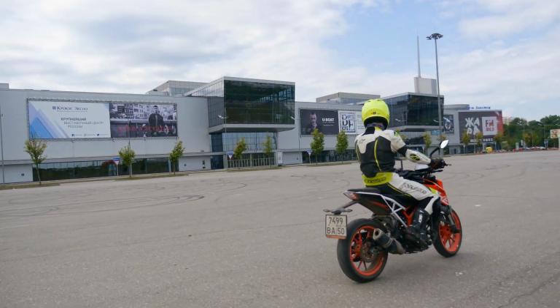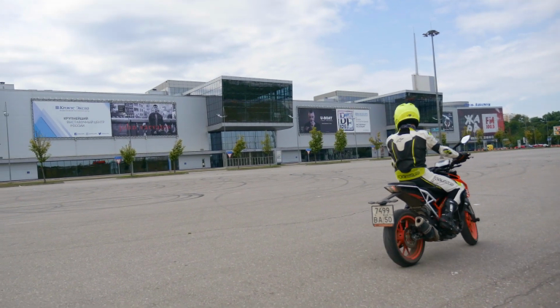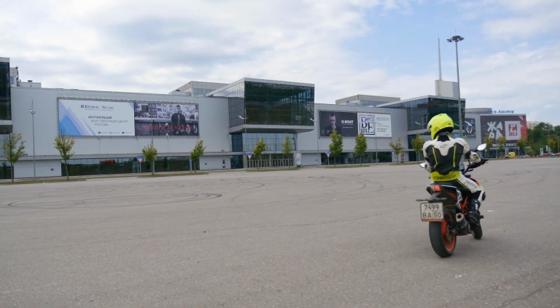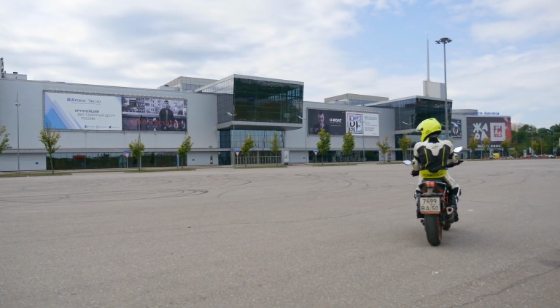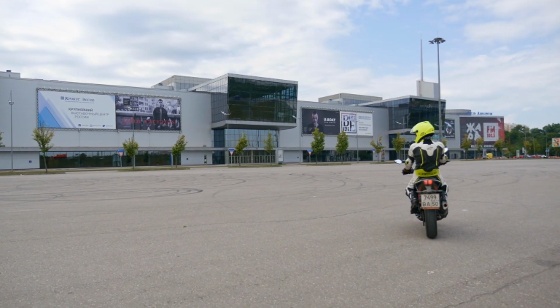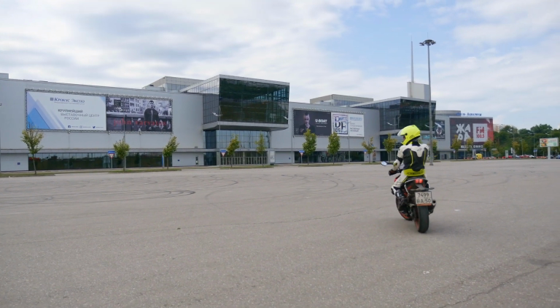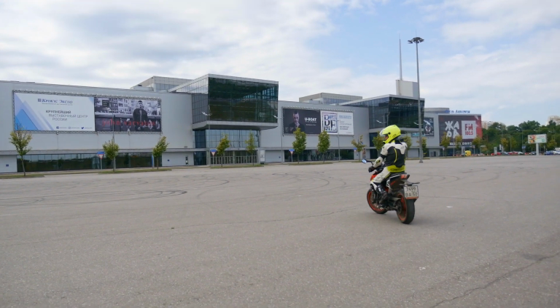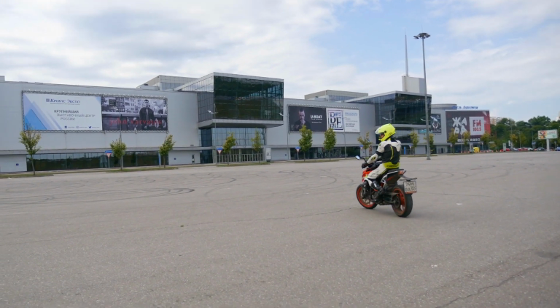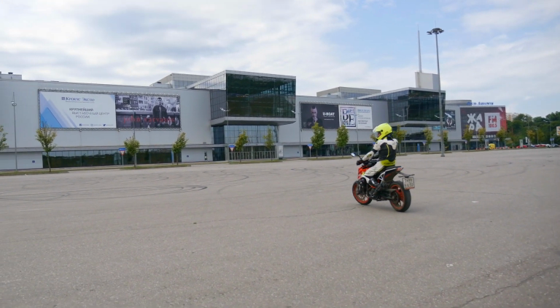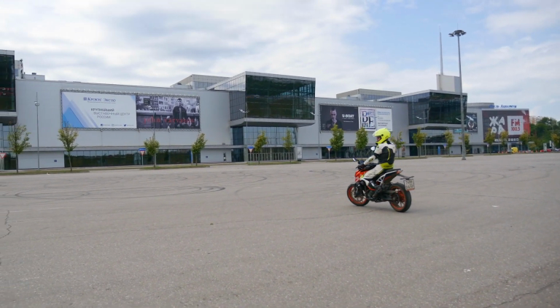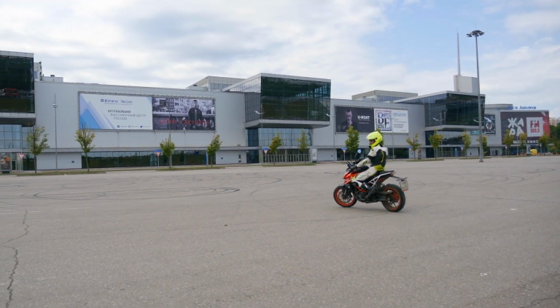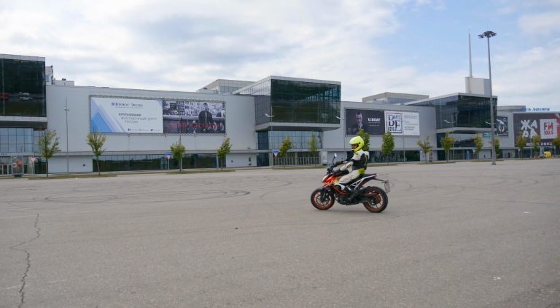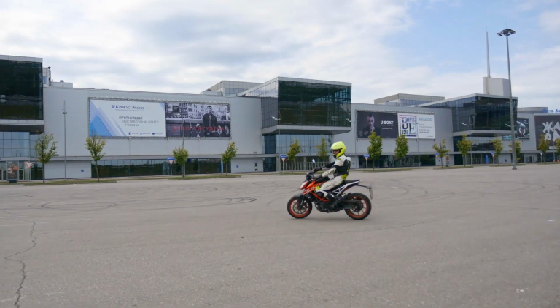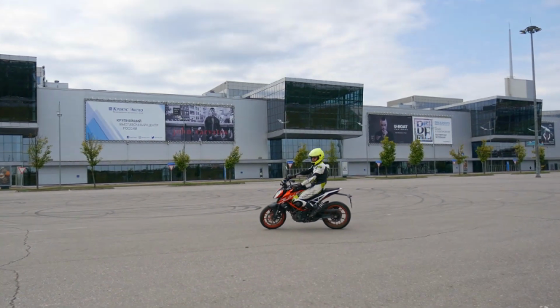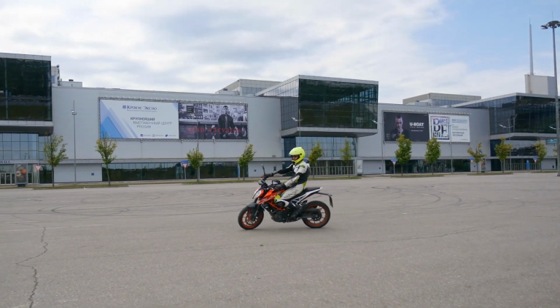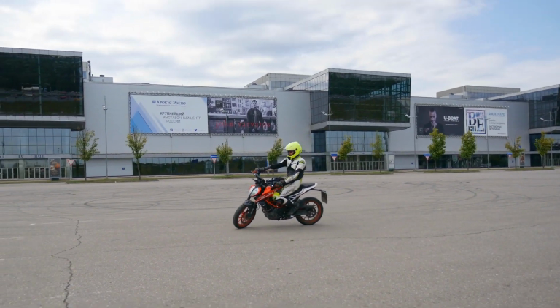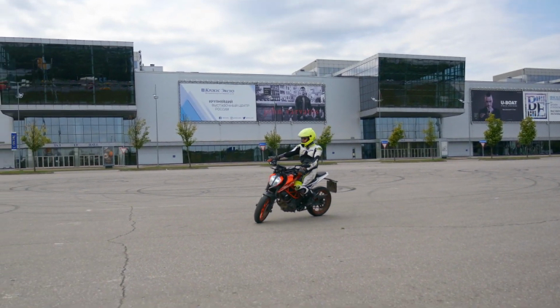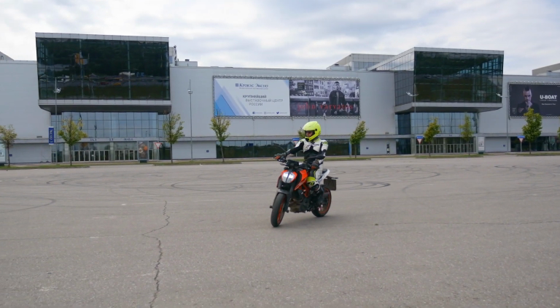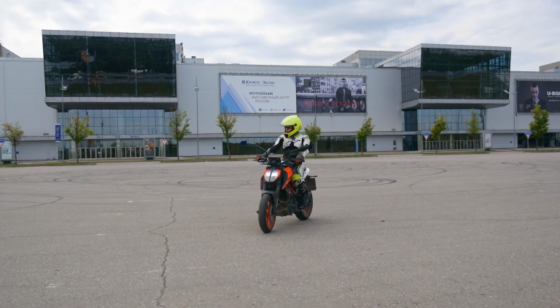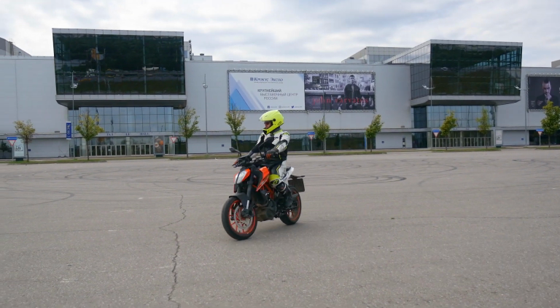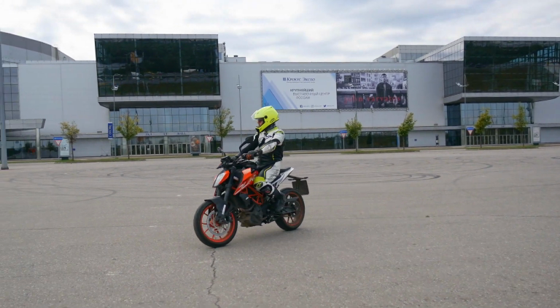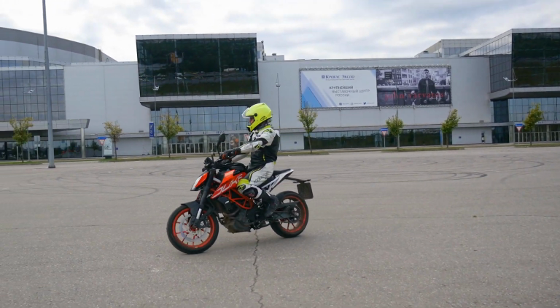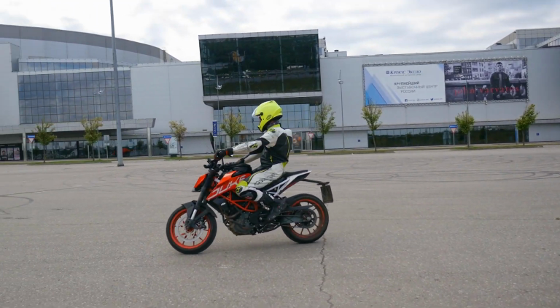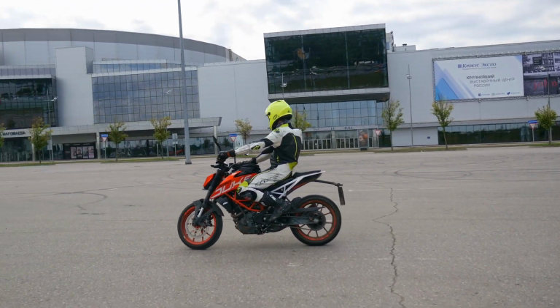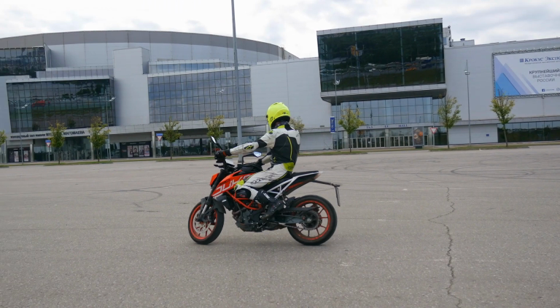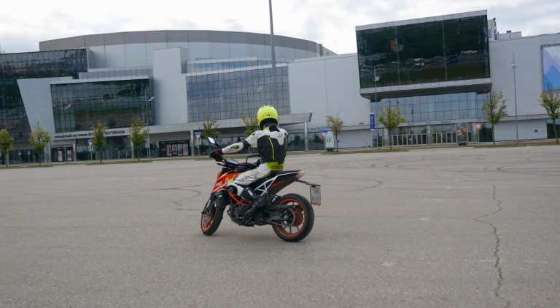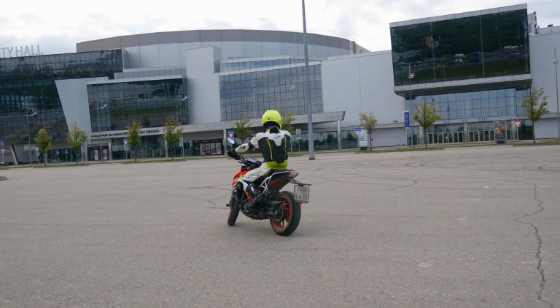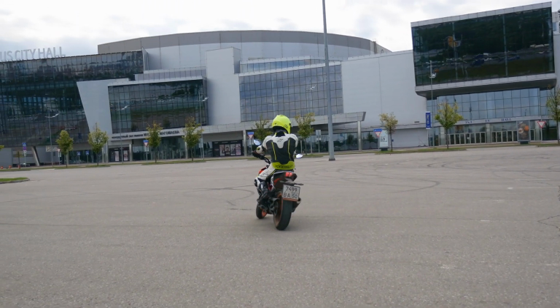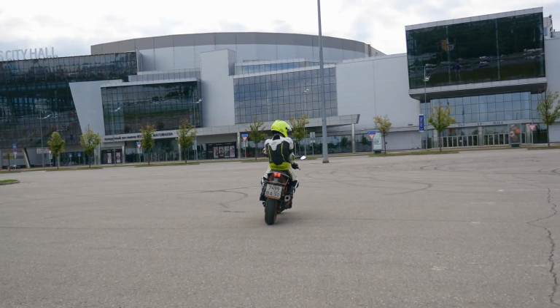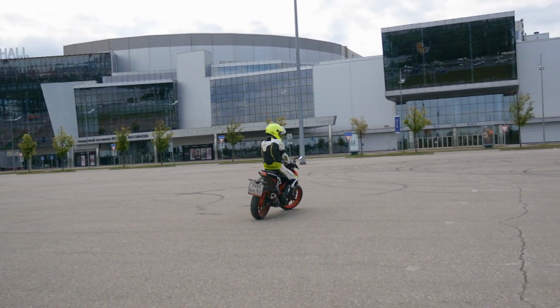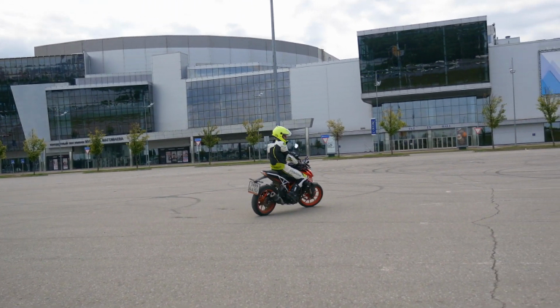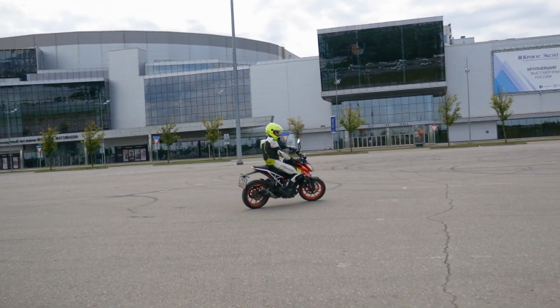Hola! Today I have one pretty useful tip for beginner riders. When people just start riding motorcycles, they tend to have a particular body position on a bike, which looks more like a bicycle position.